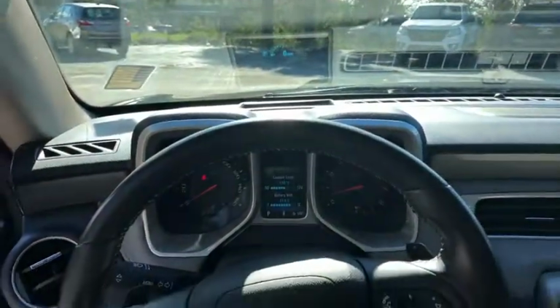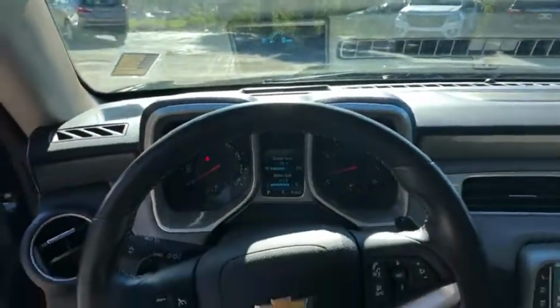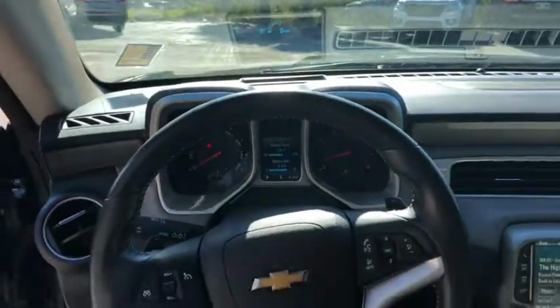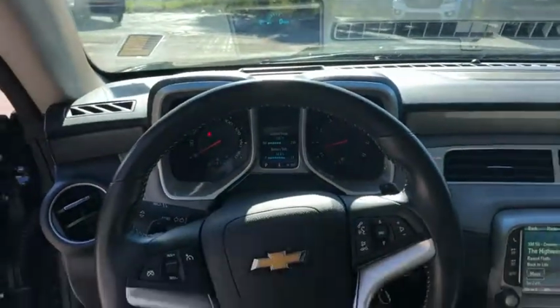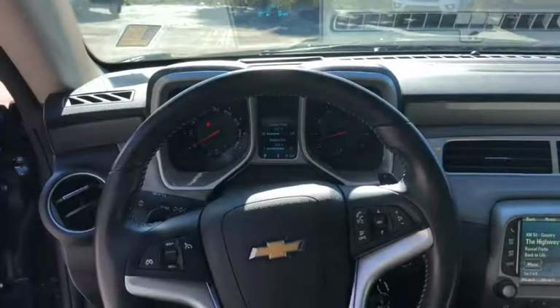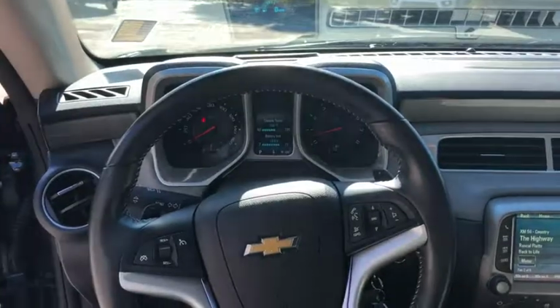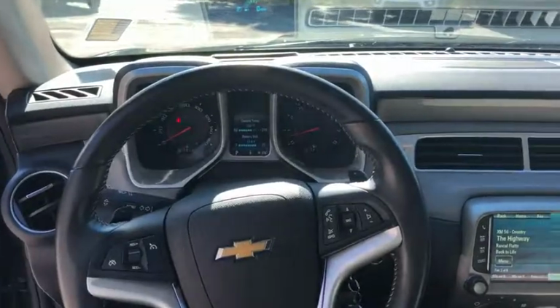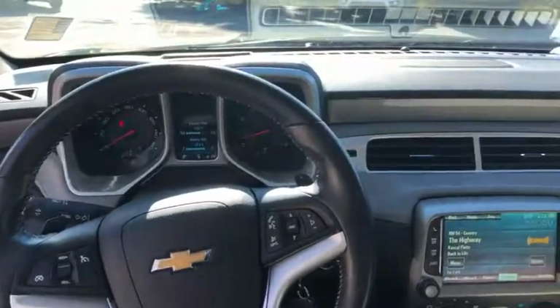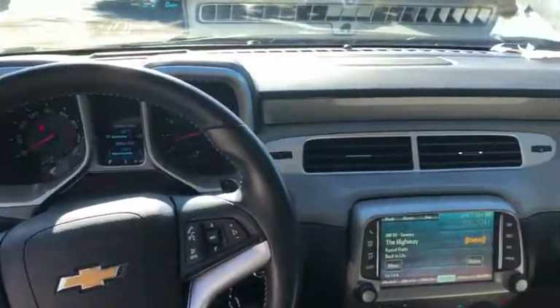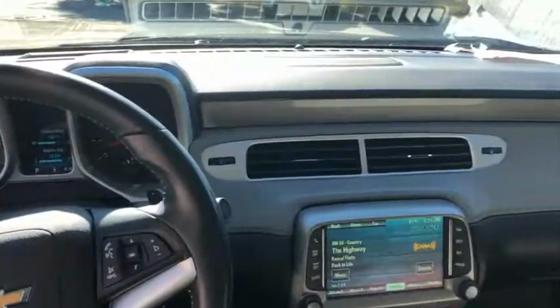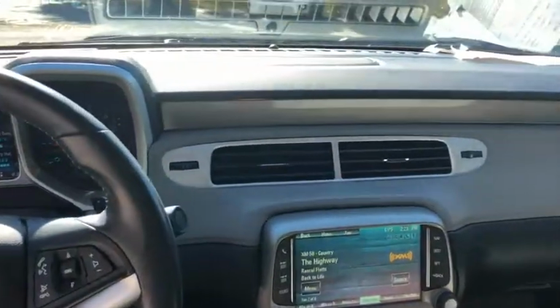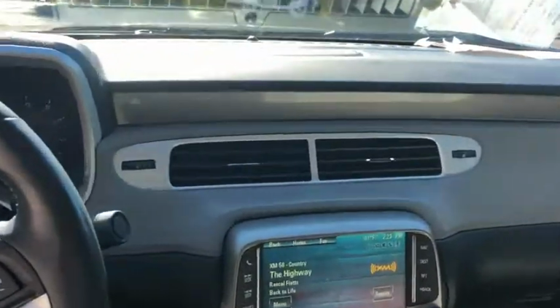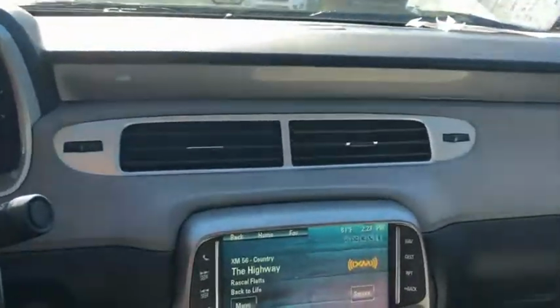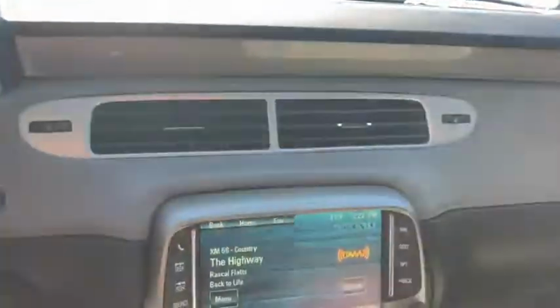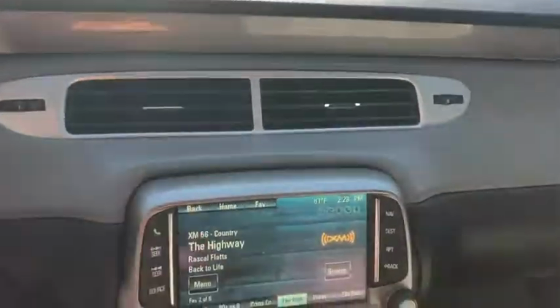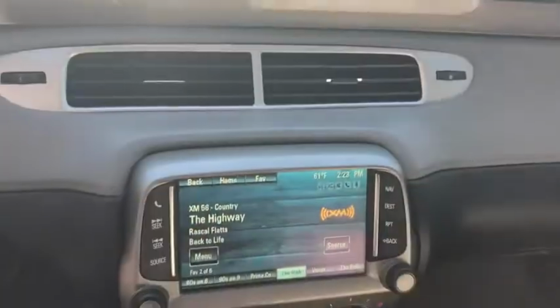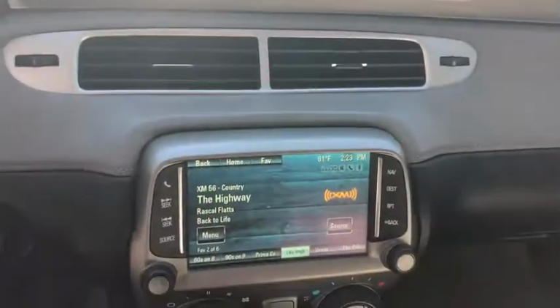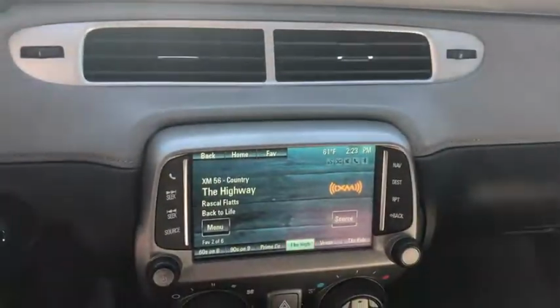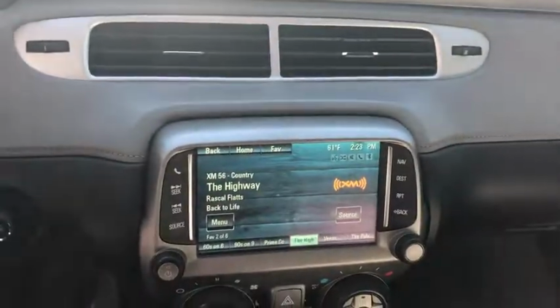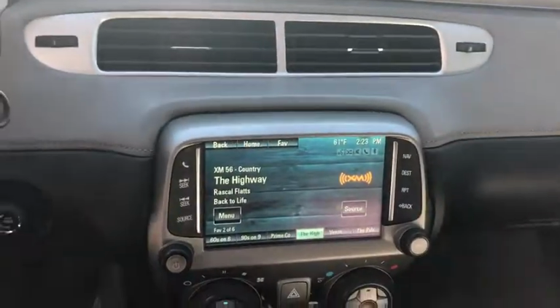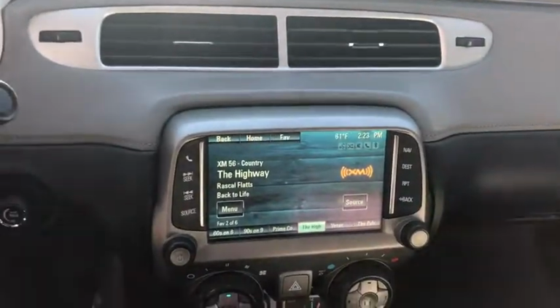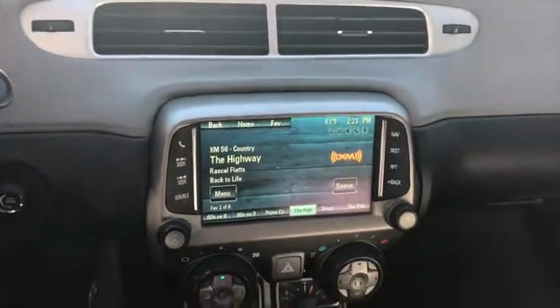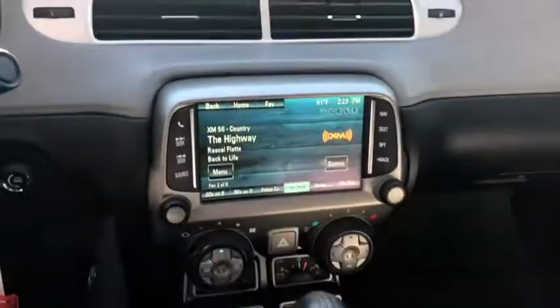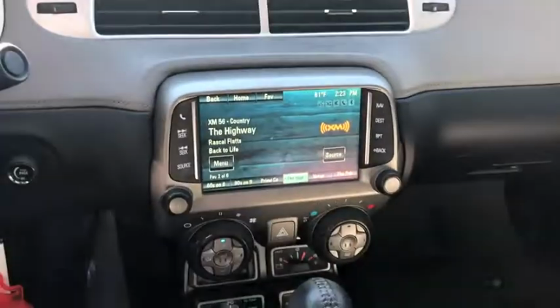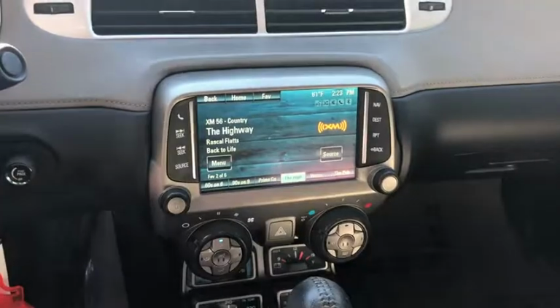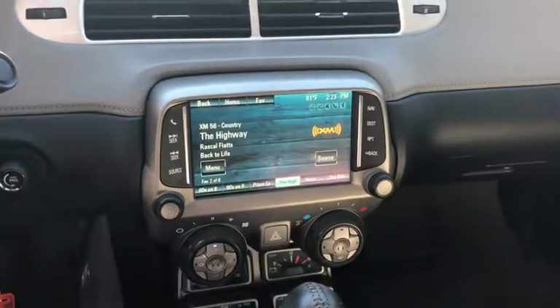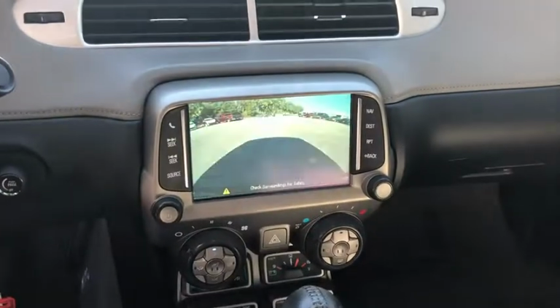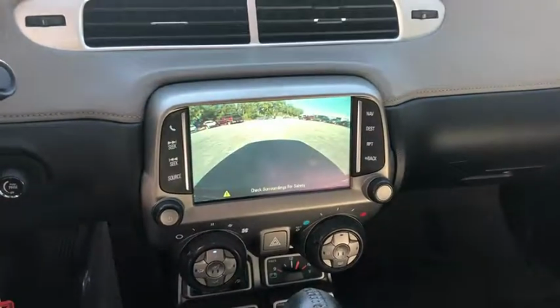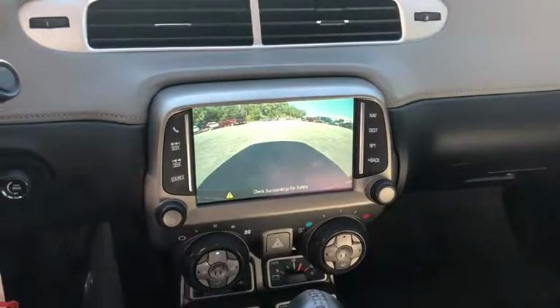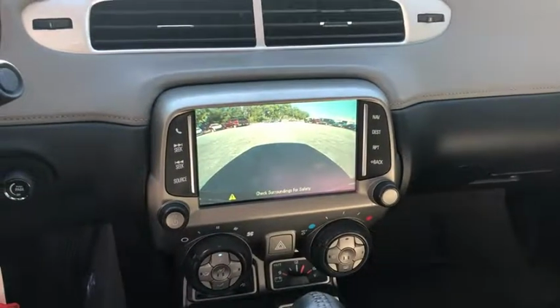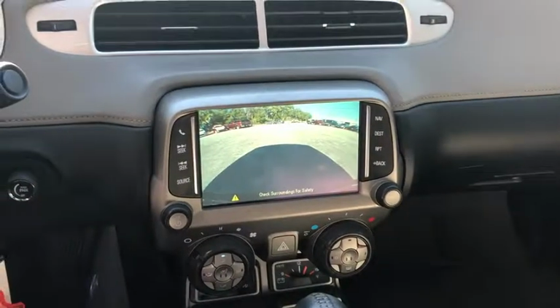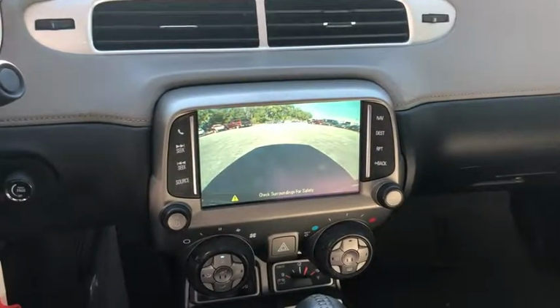Security system. If affordable style and reliability are what you're looking for, this vehicle couldn't be more perfect. Drive it today.